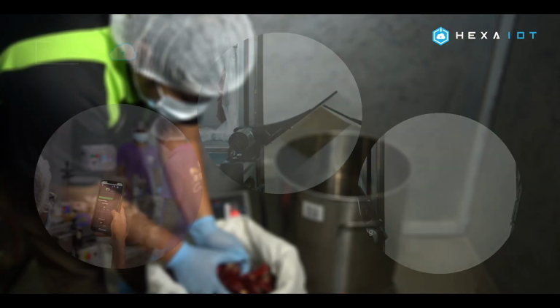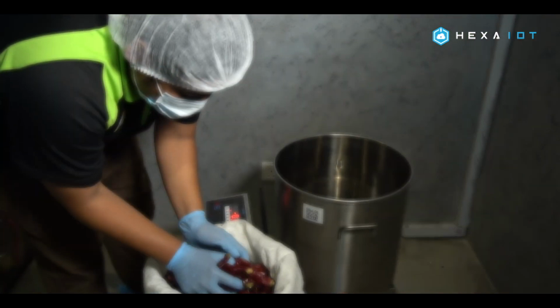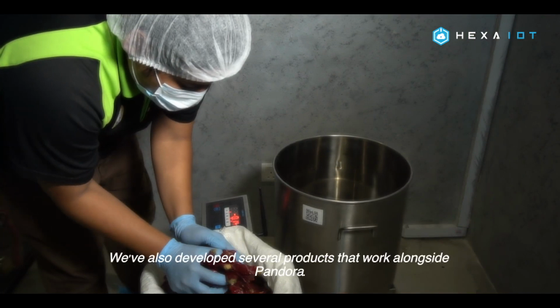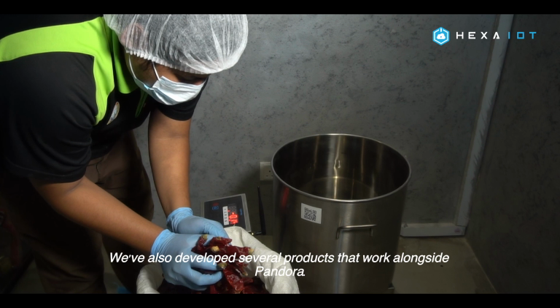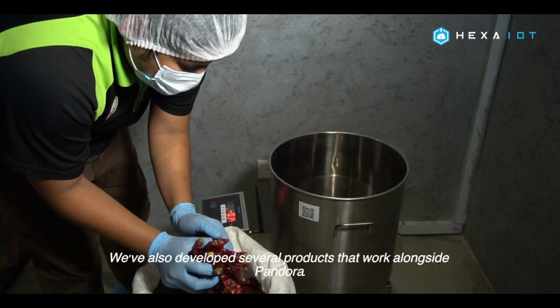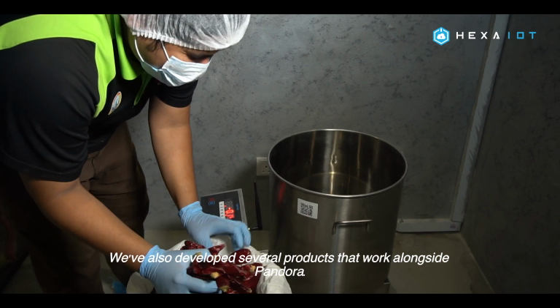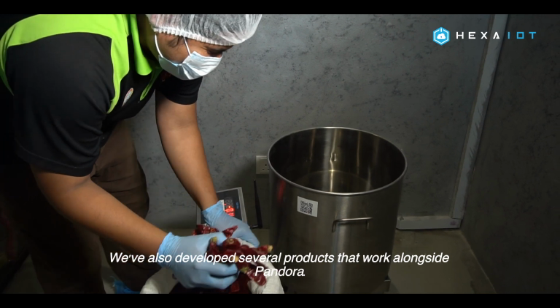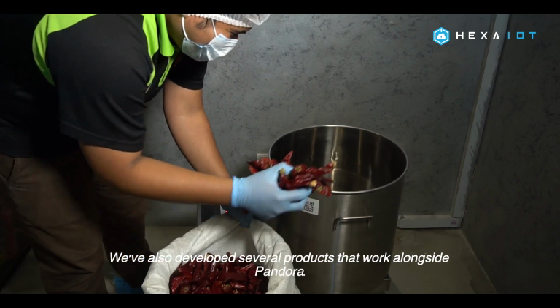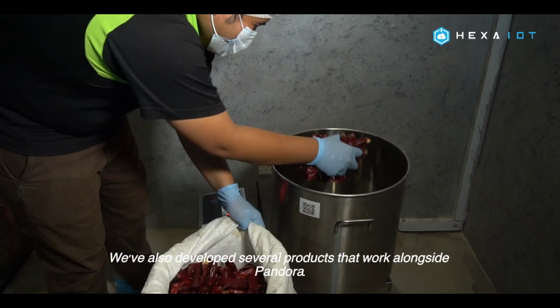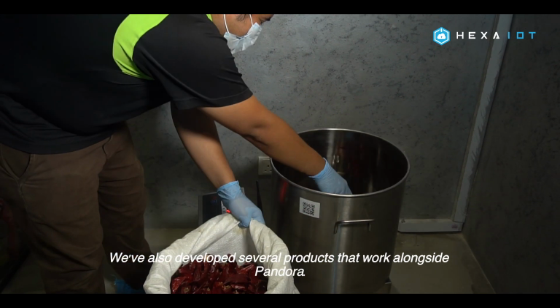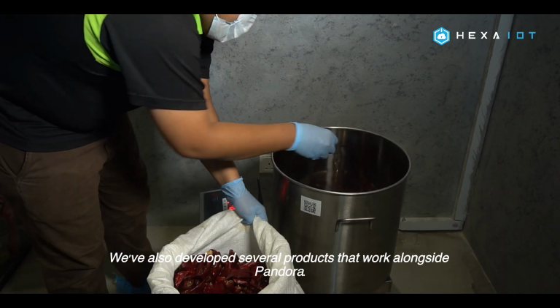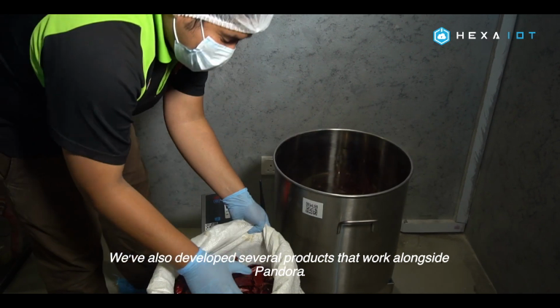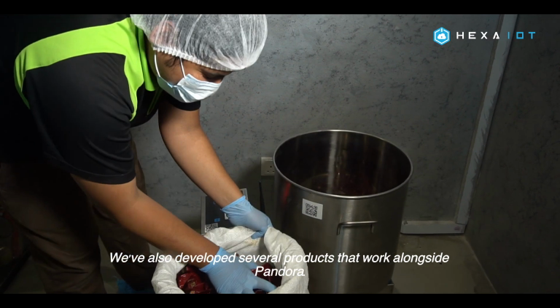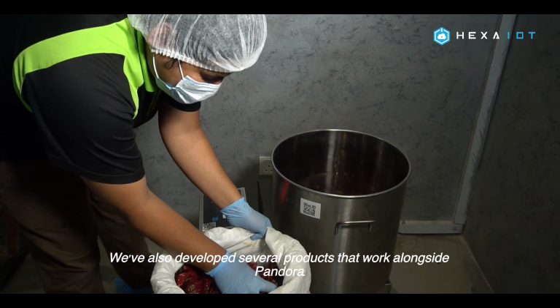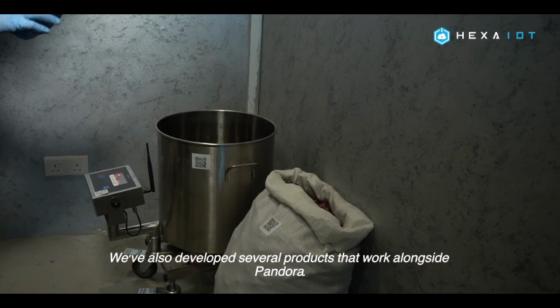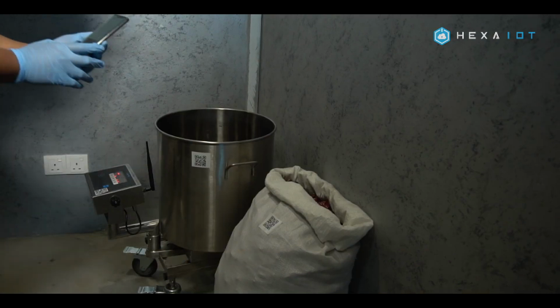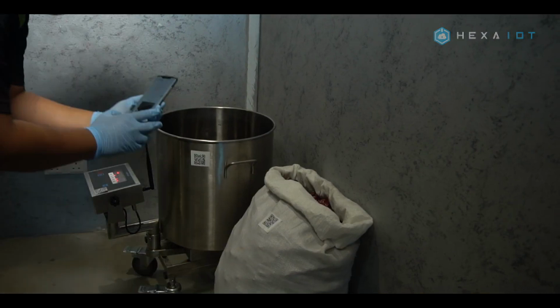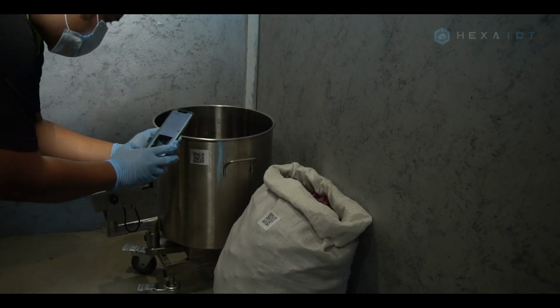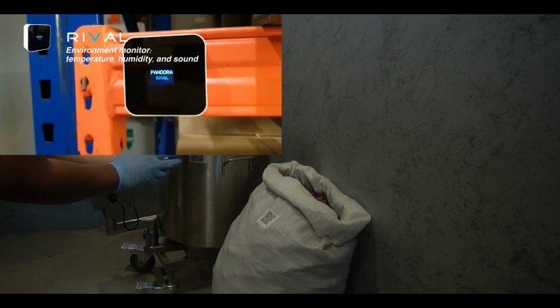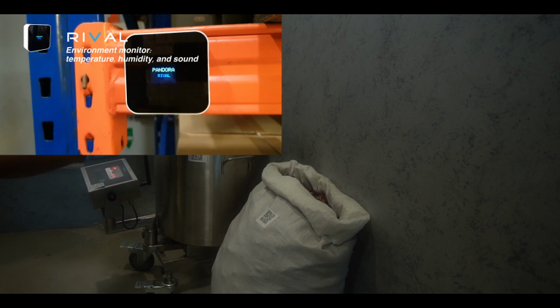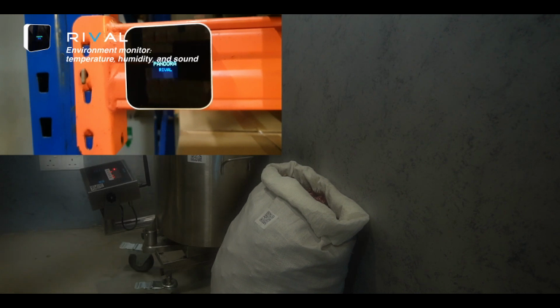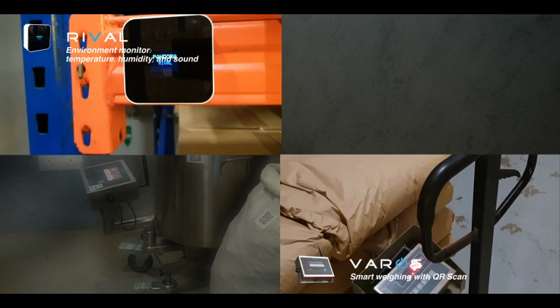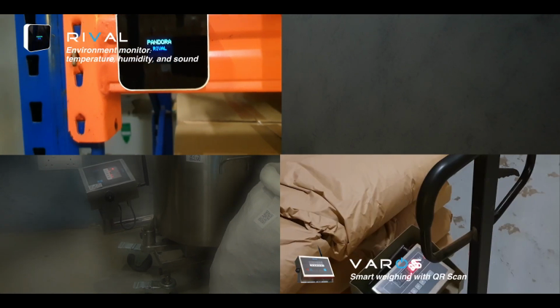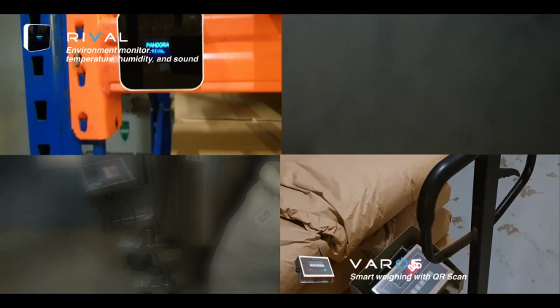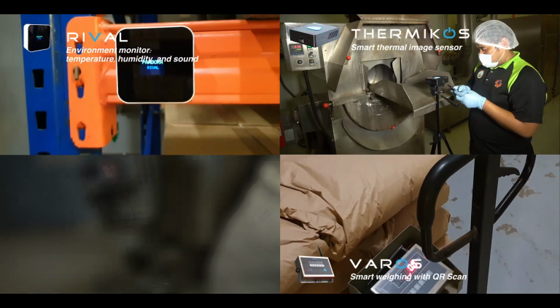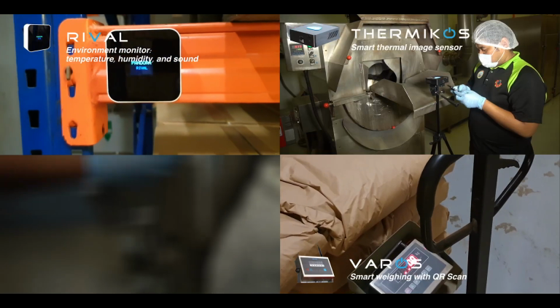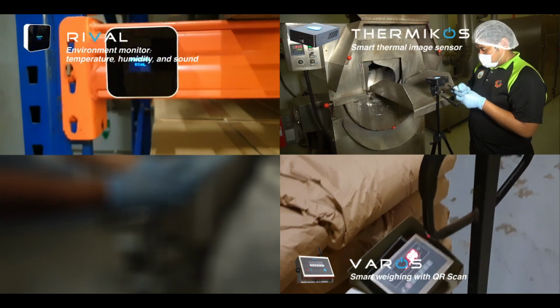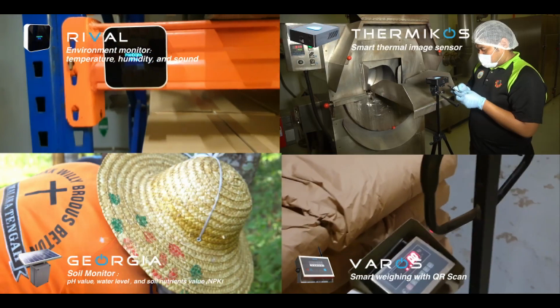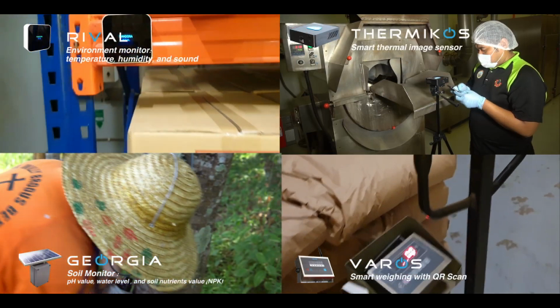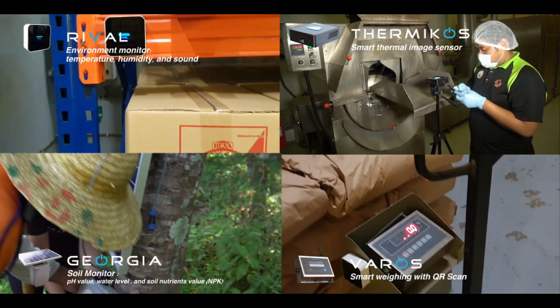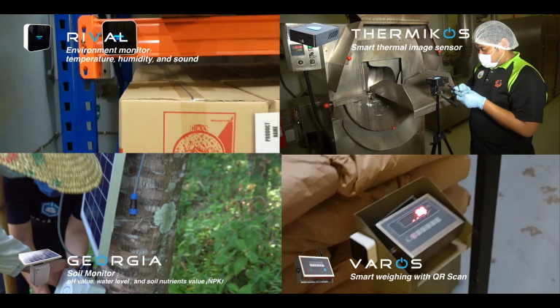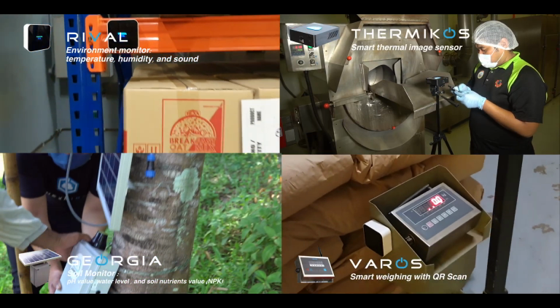We have also developed several products that work alongside Pandora. This includes Rival, Varos, Thermicose, Georgia, and Luxeo.